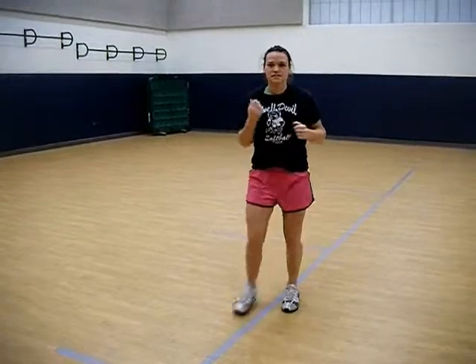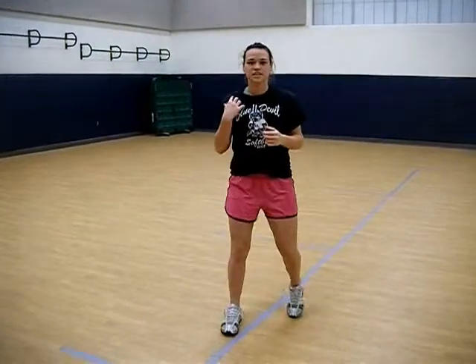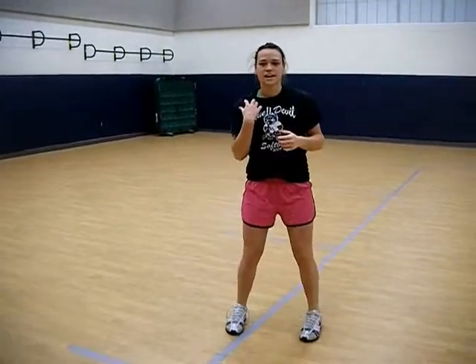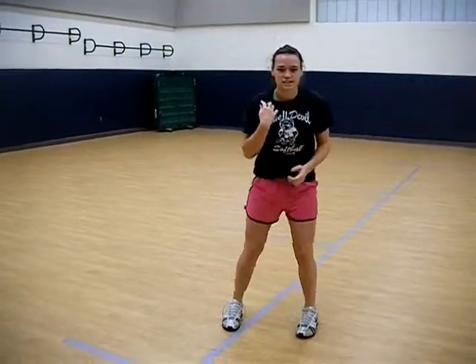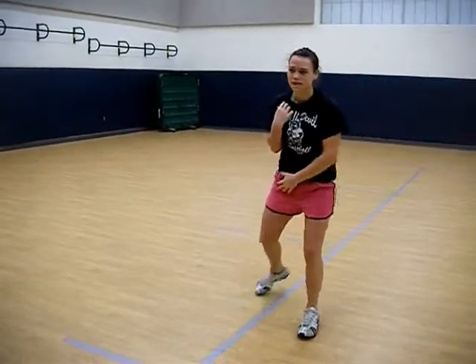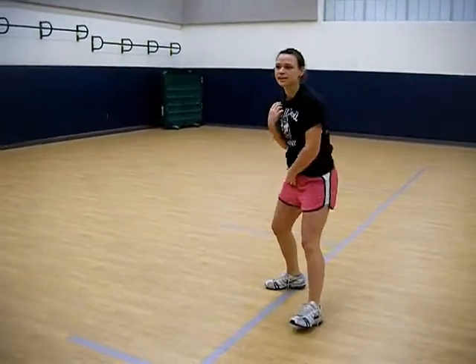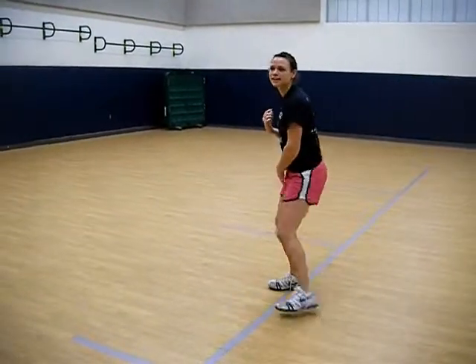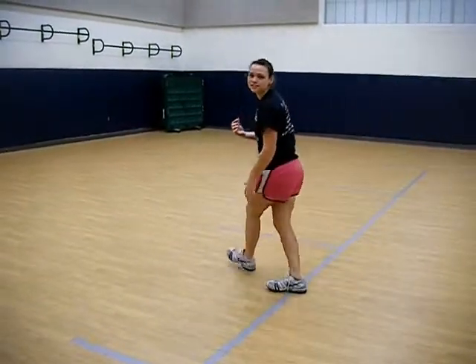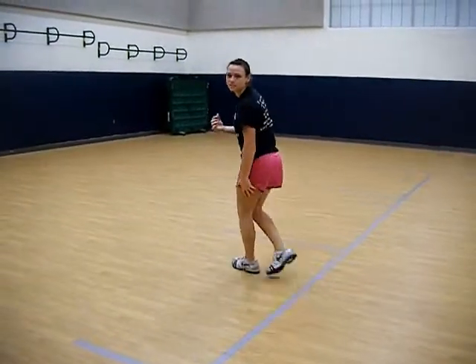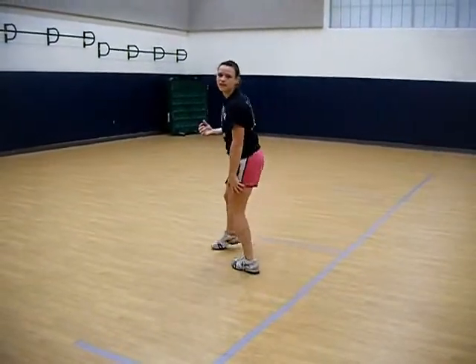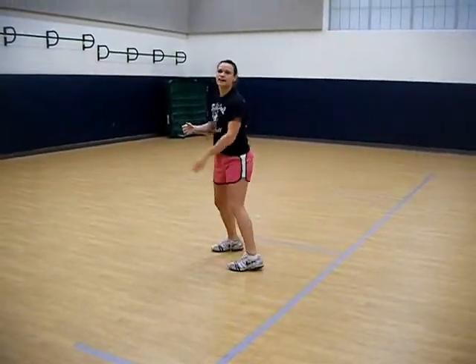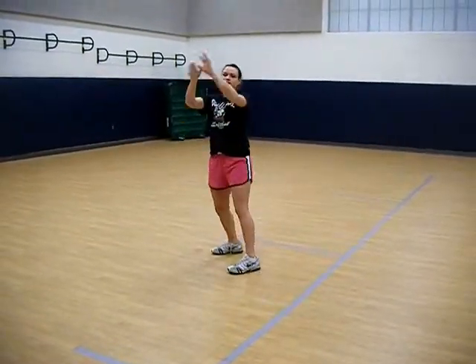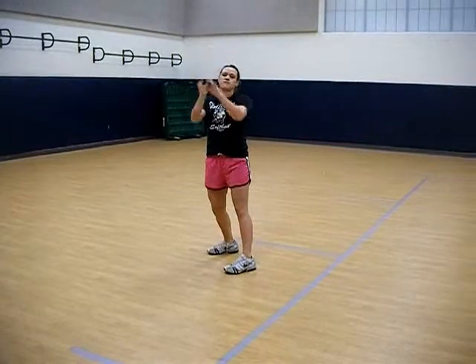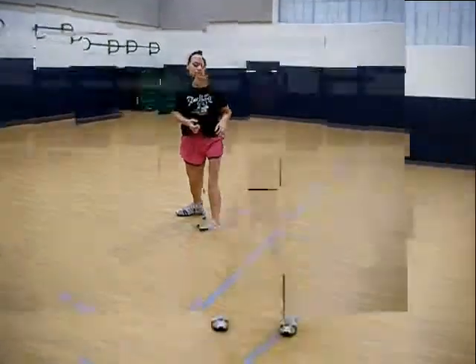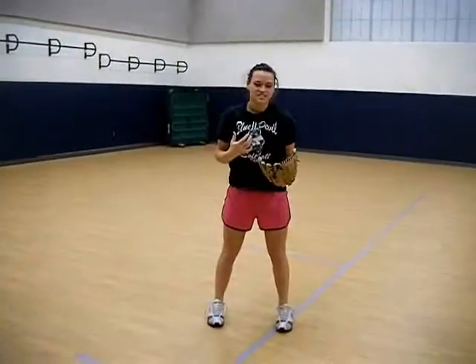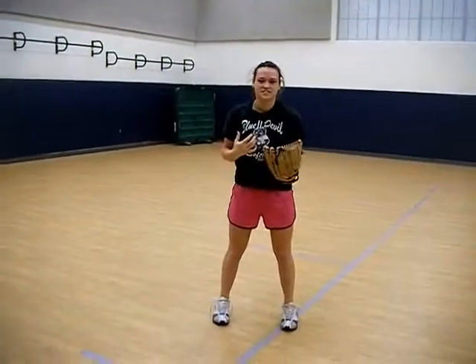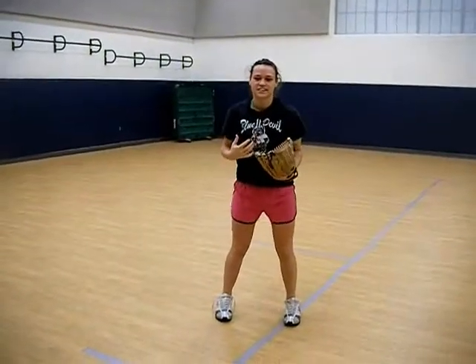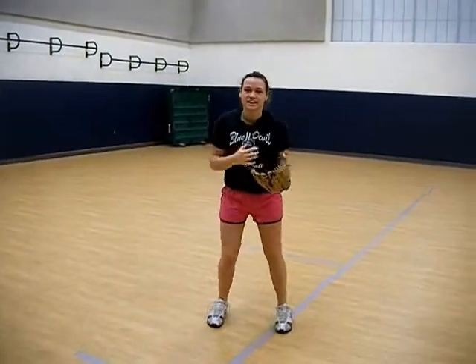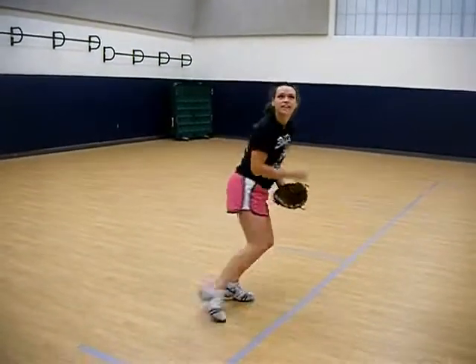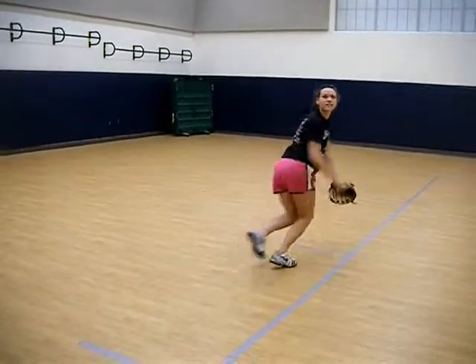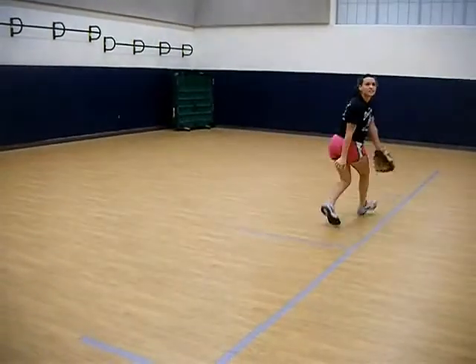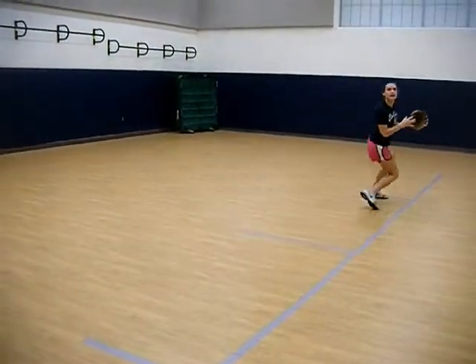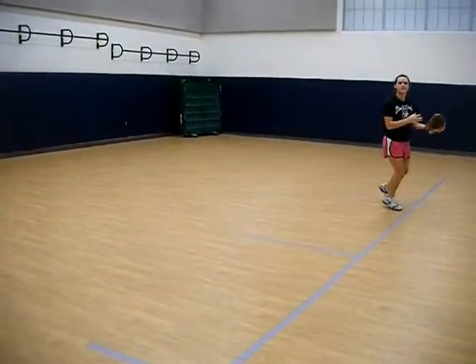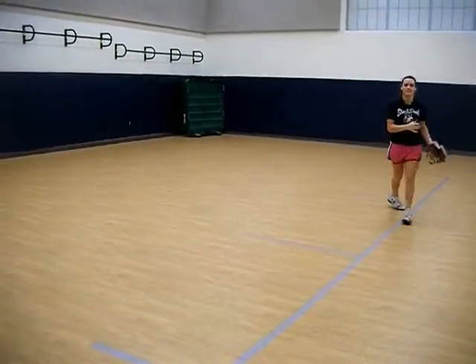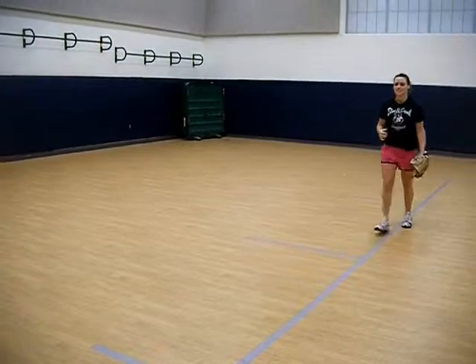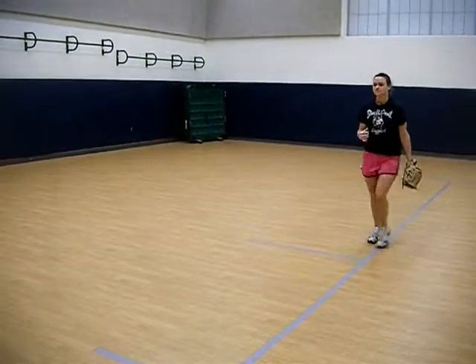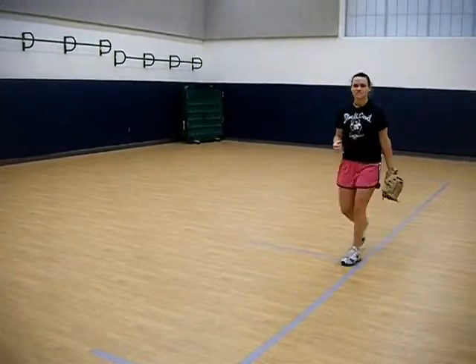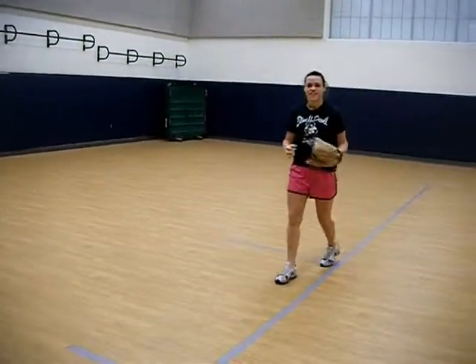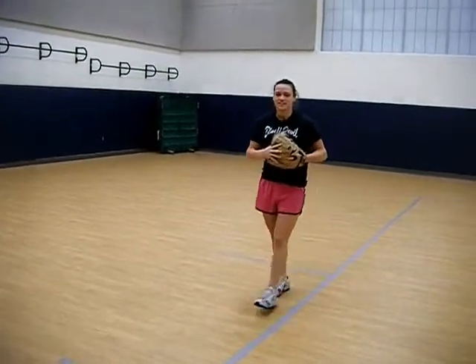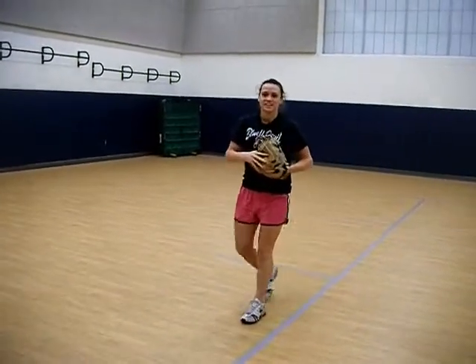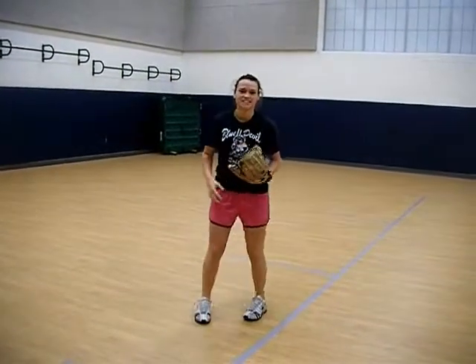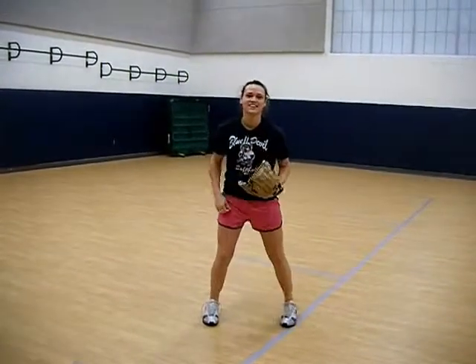If it's on your right side, you're going to drop back with your right leg, left over, right back, and catch a pop fly. I'll show you an example for left side. Now right side.